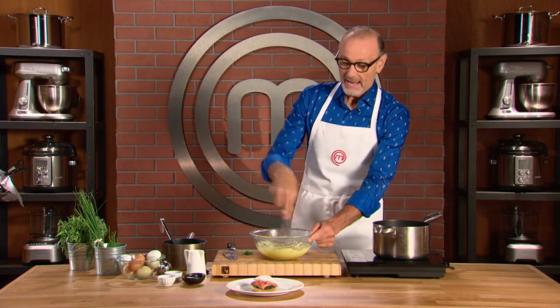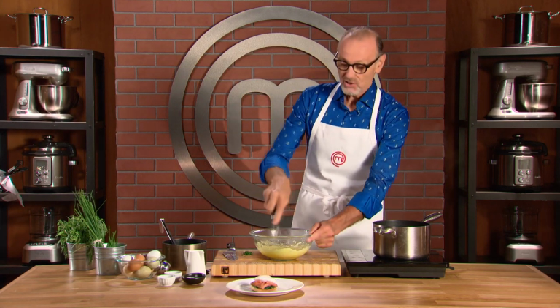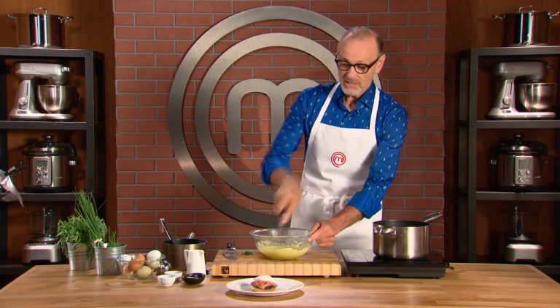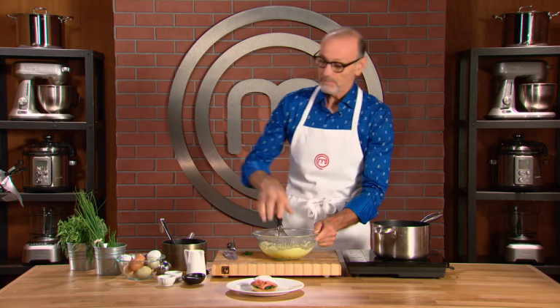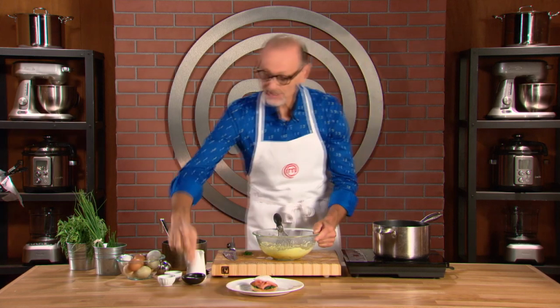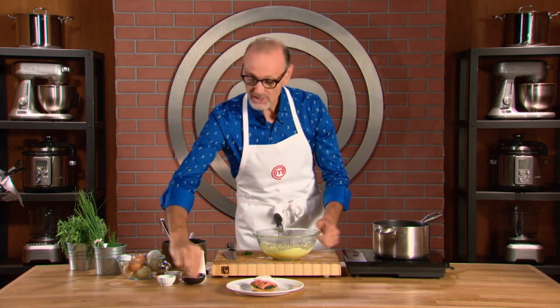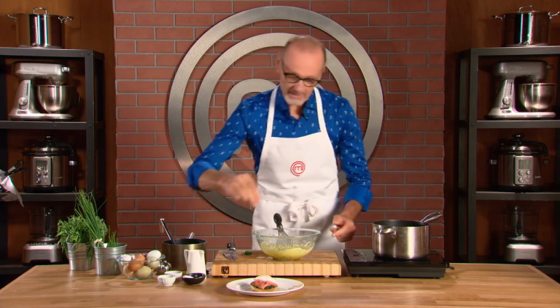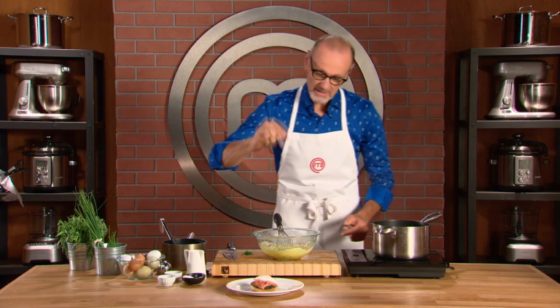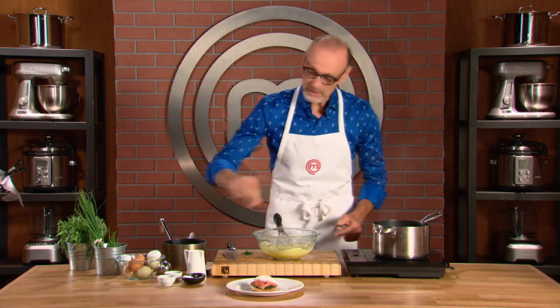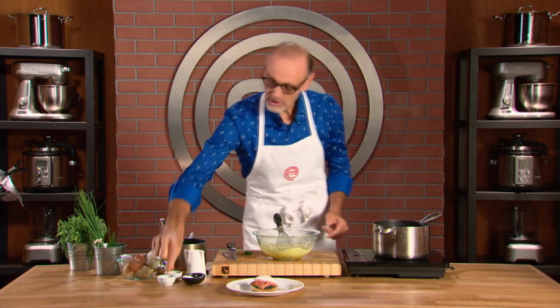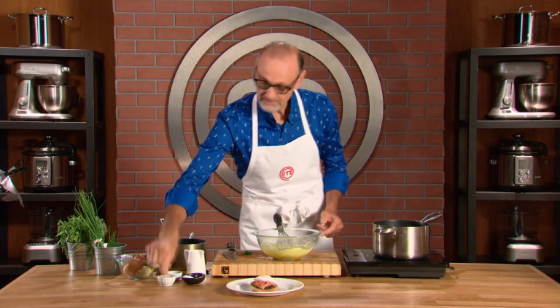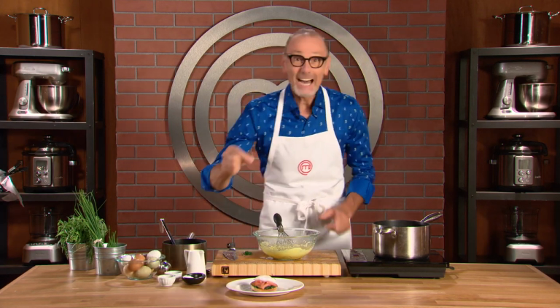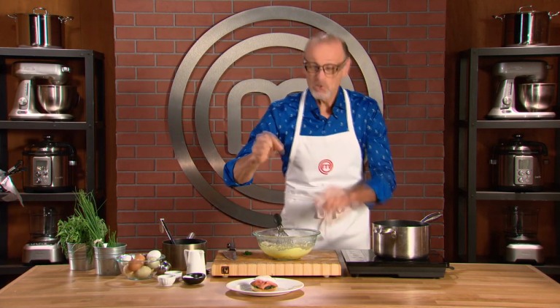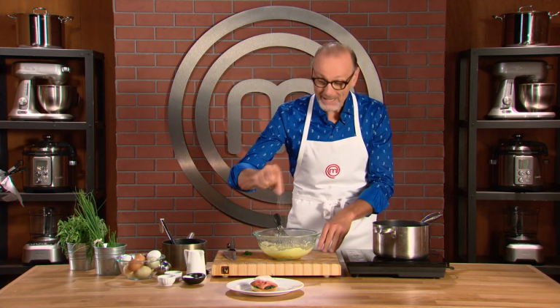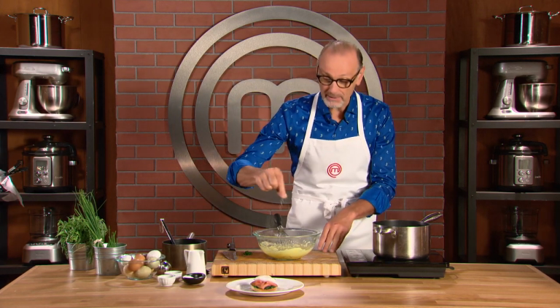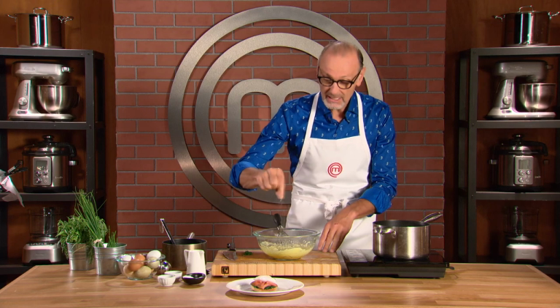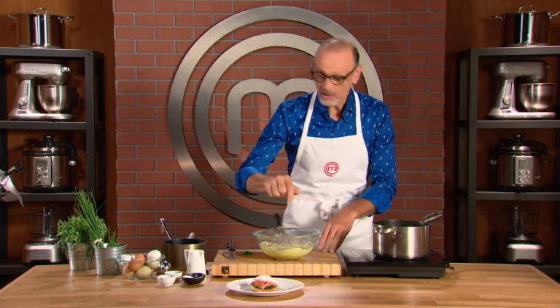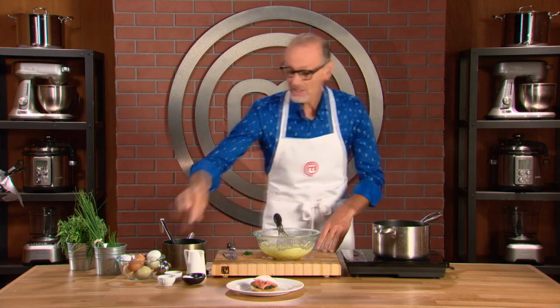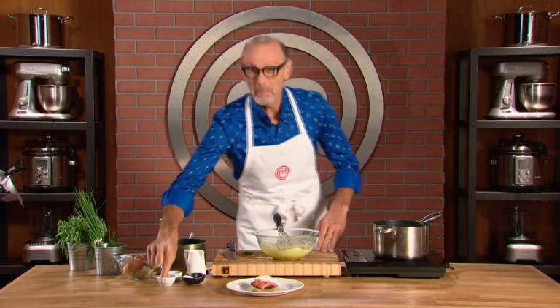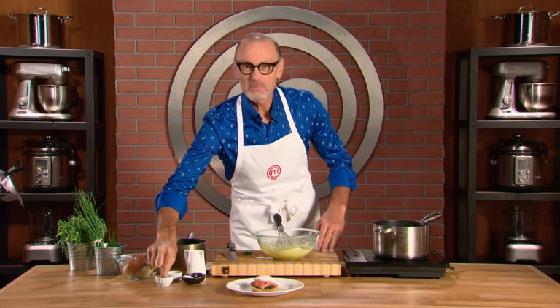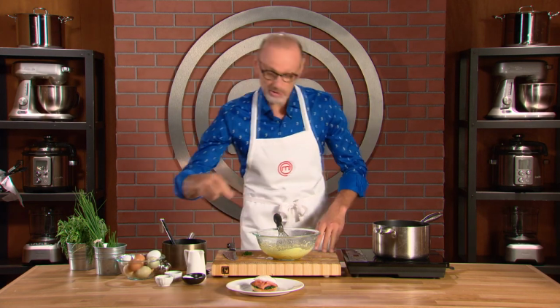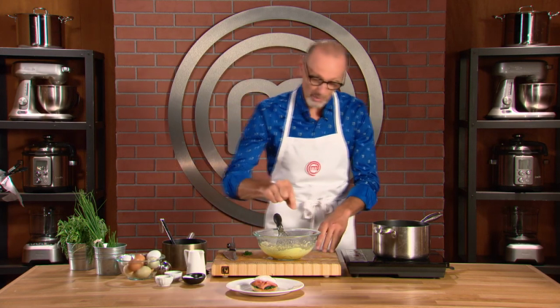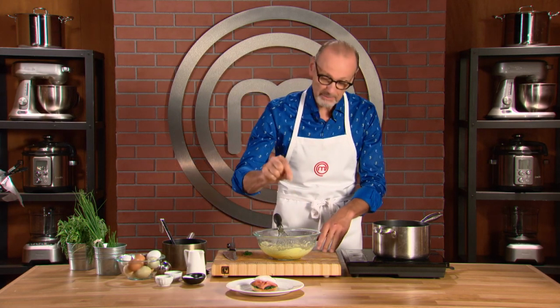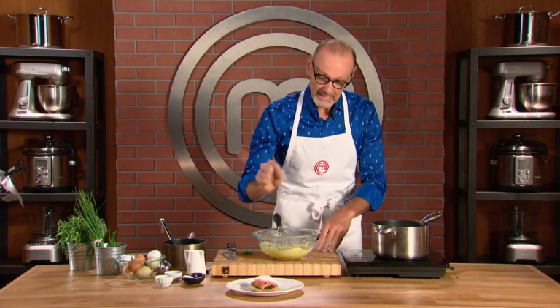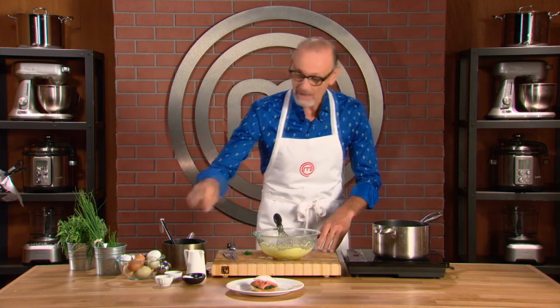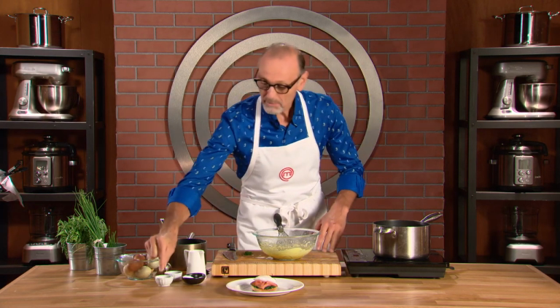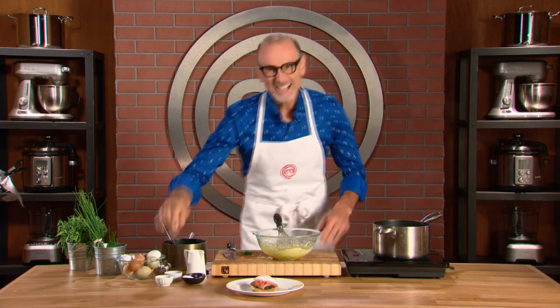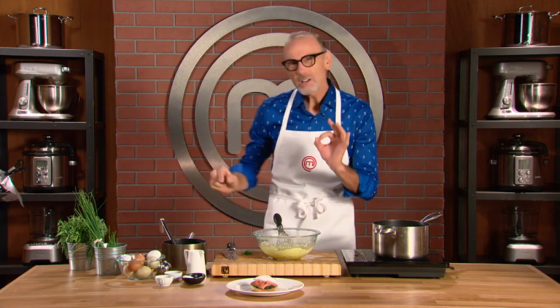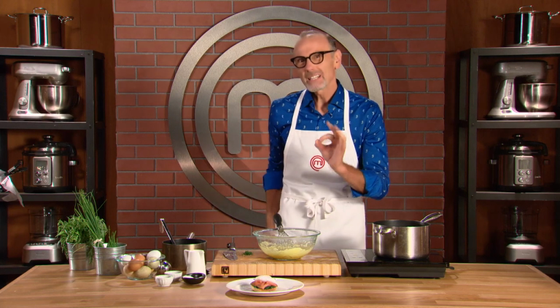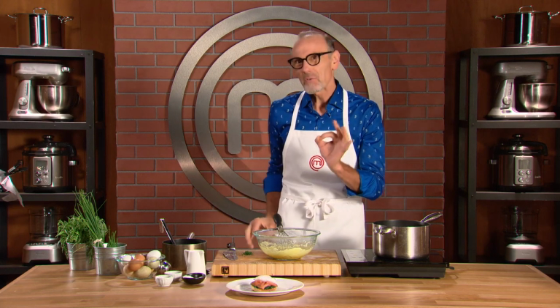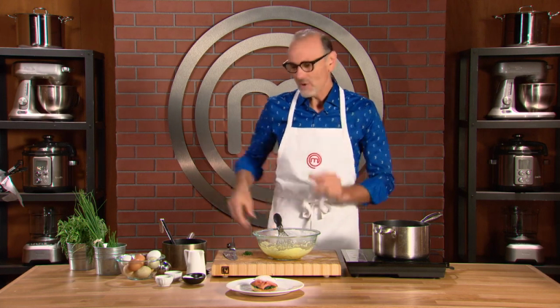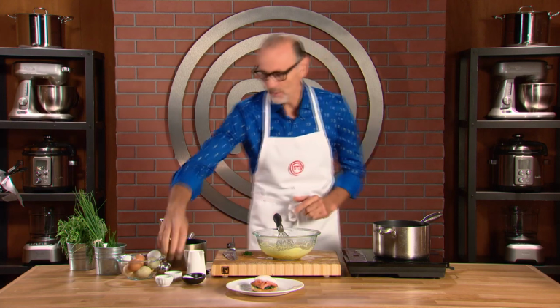Then it's just a case of simply adjusting the seasoning with a little salt. I like to use white pepper because I don't want to see those black specks from ground black pepper, and that white pepper has a wonderful little bit of a fiery heat to it.